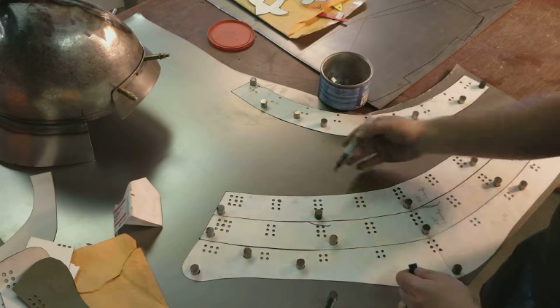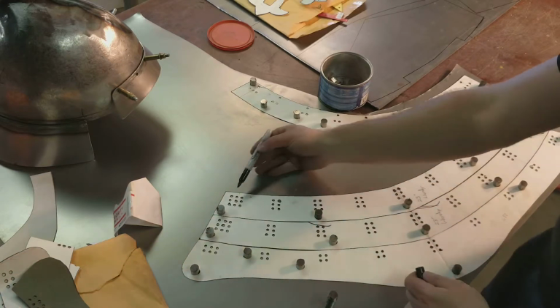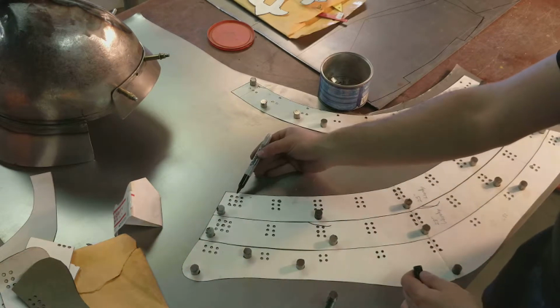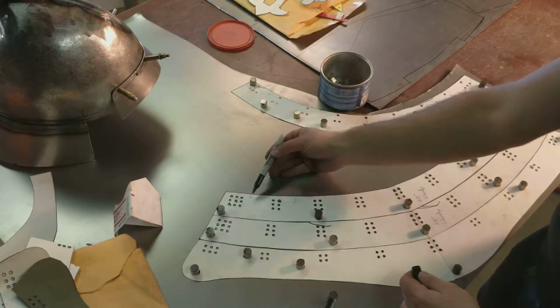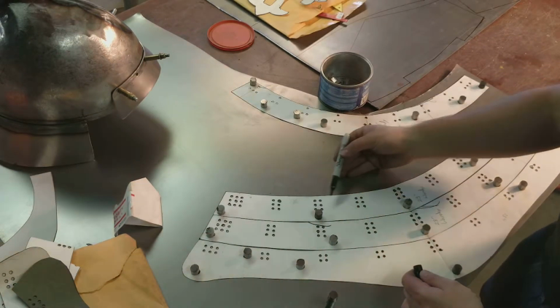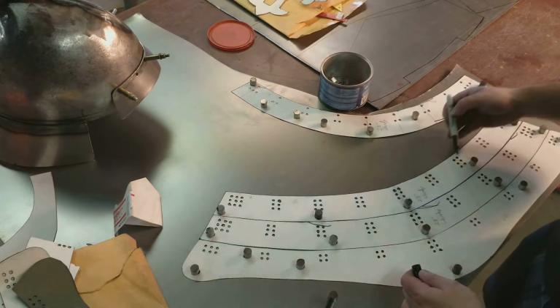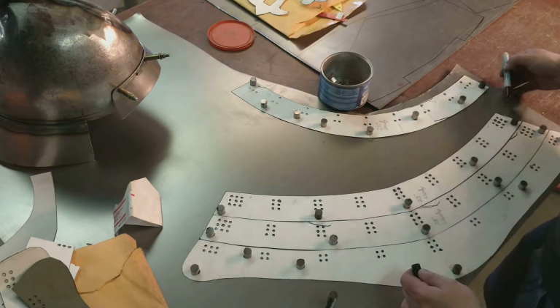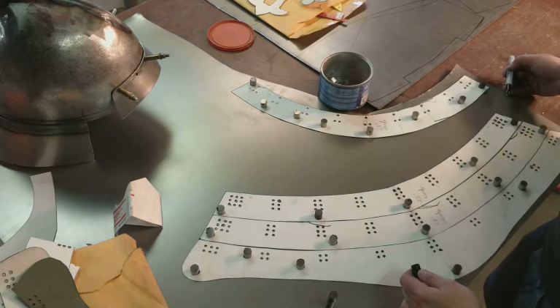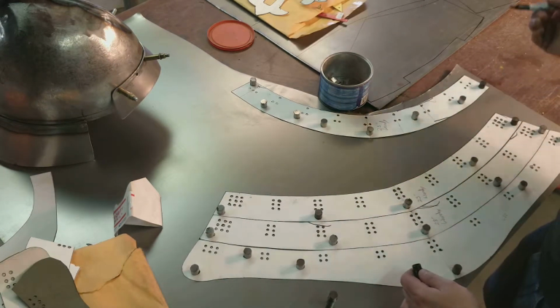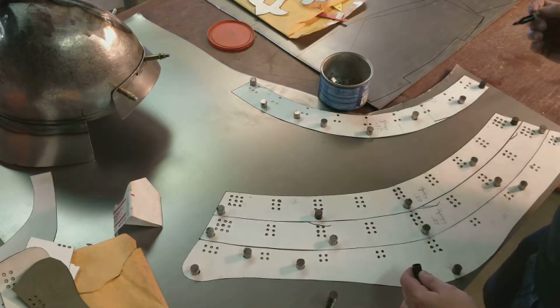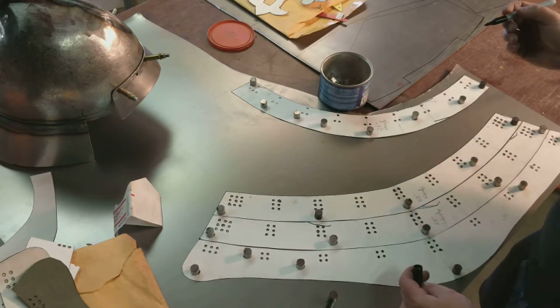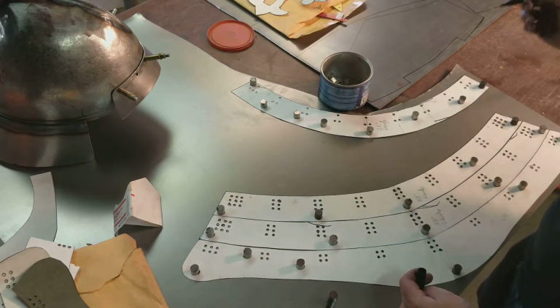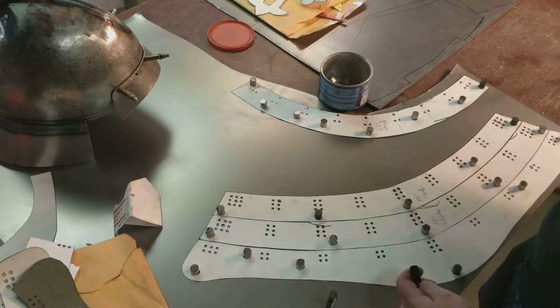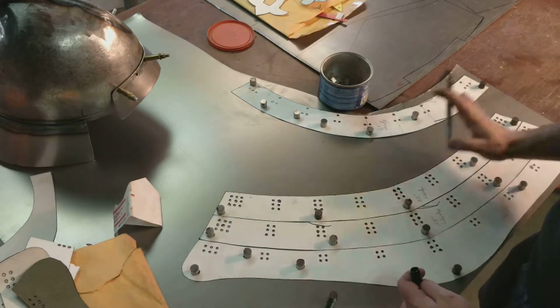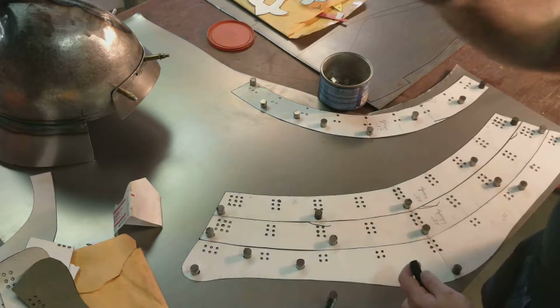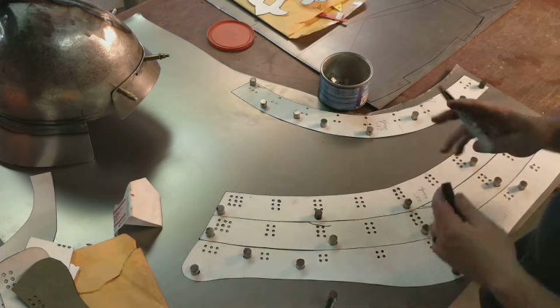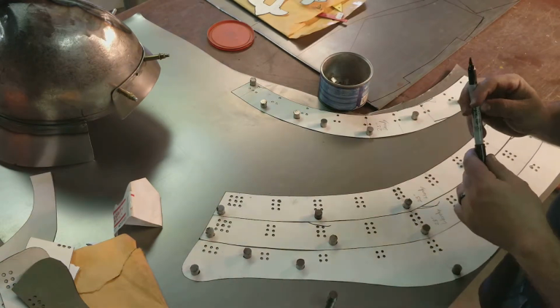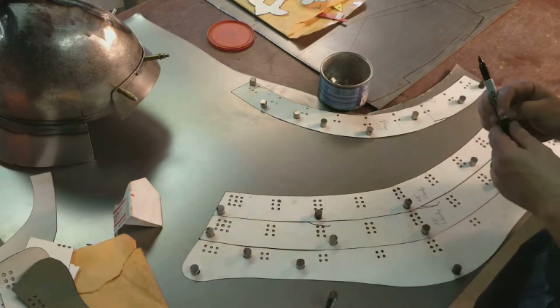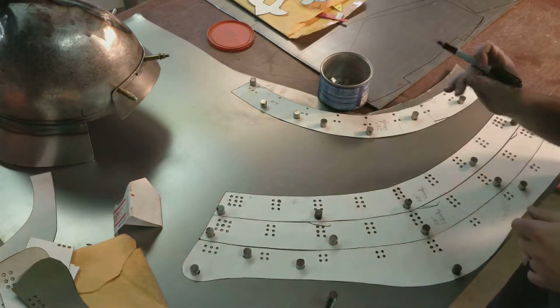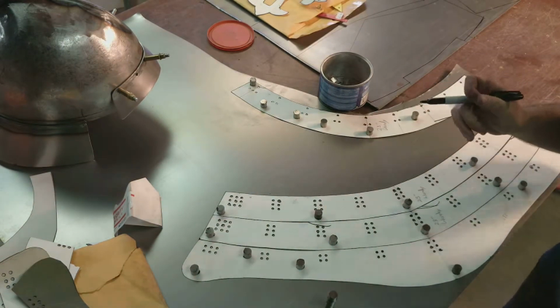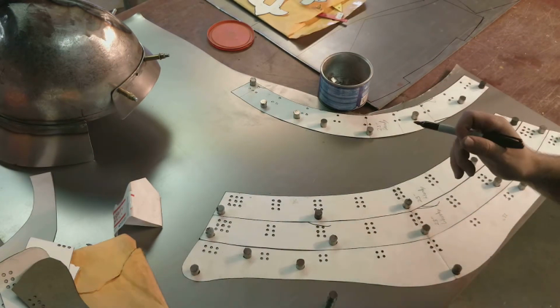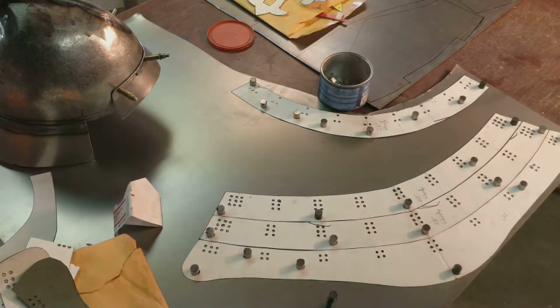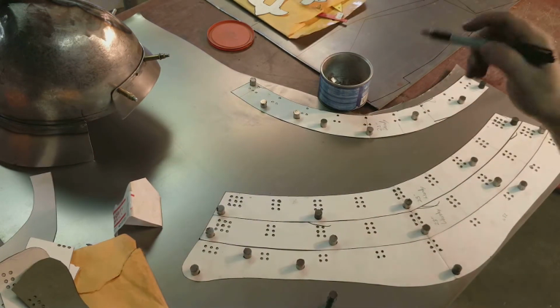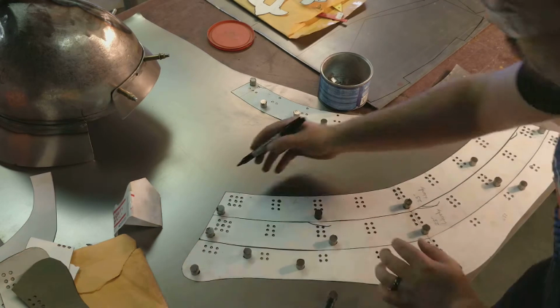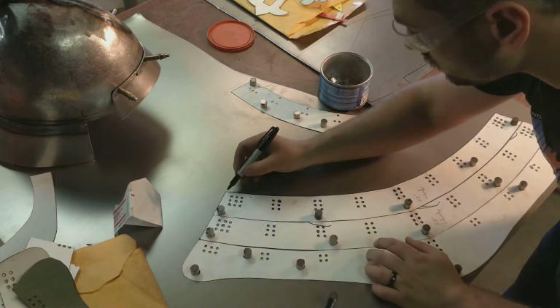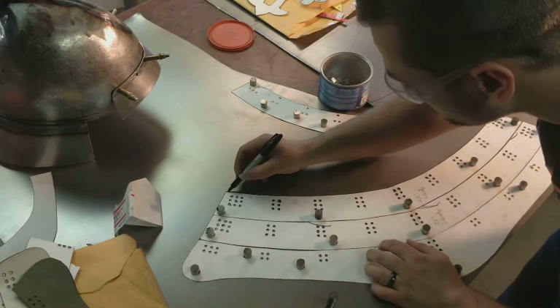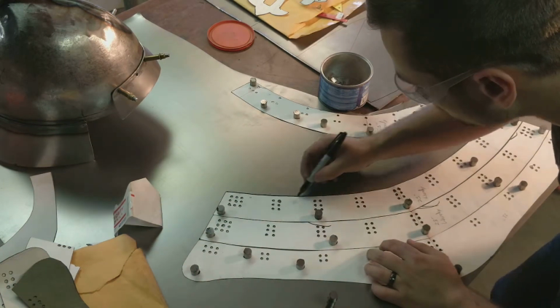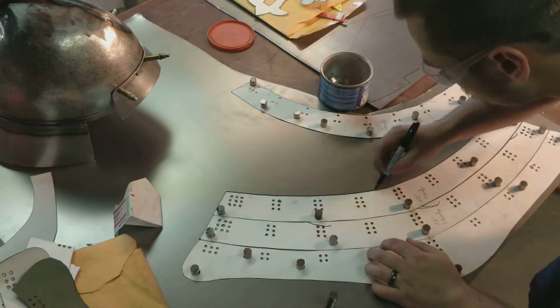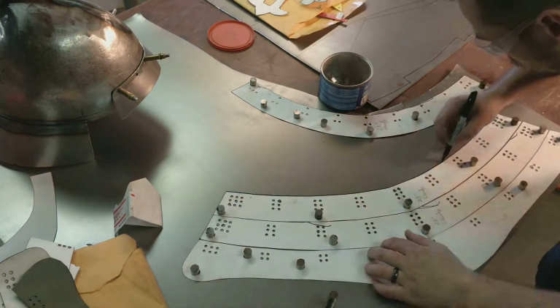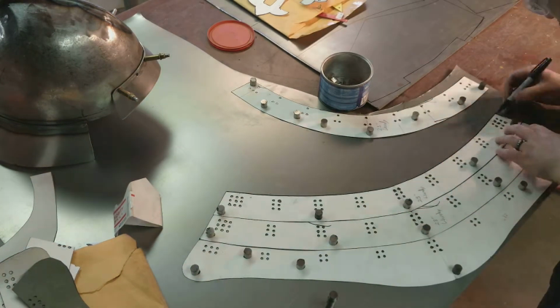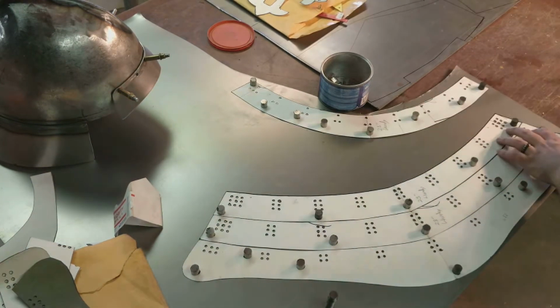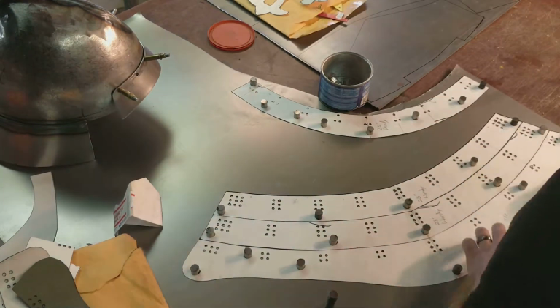As you can see, there are a lot of holes that we're going to be punching, and from there we'll get into it.